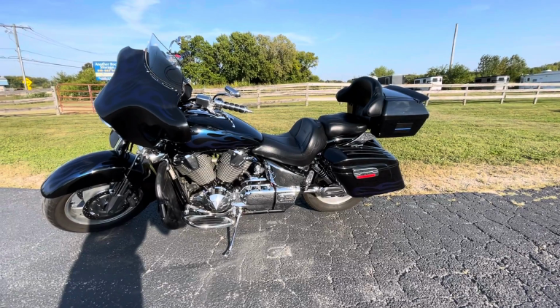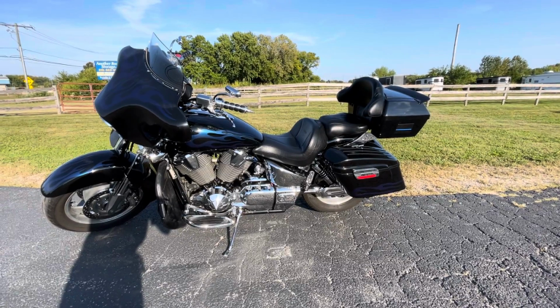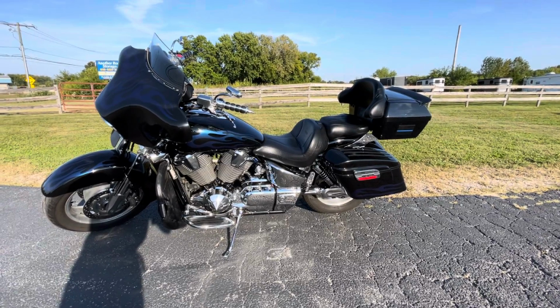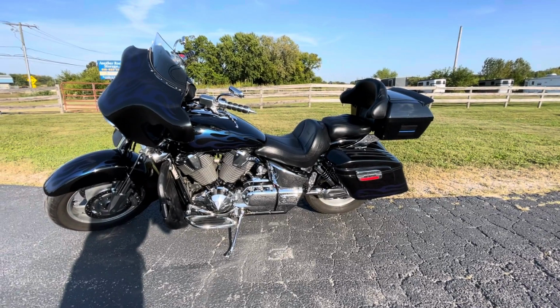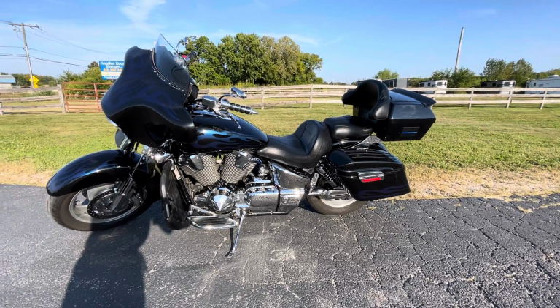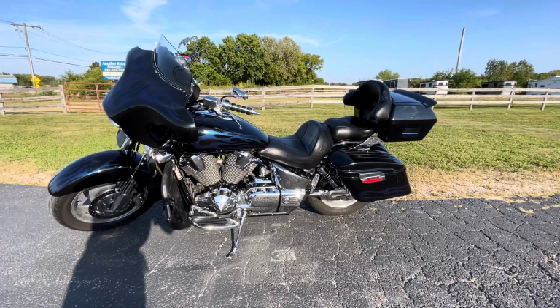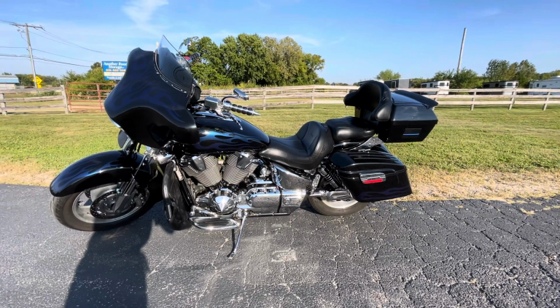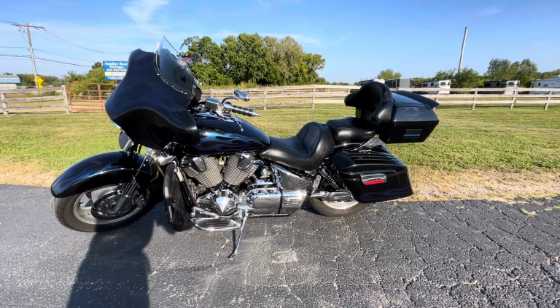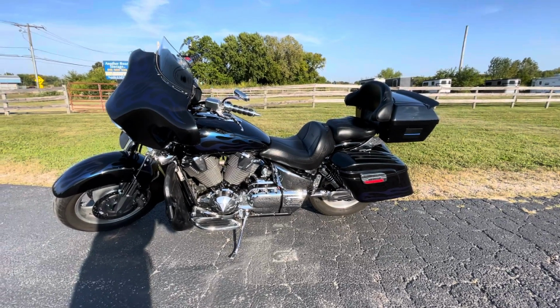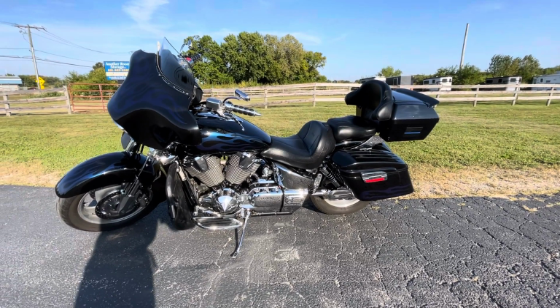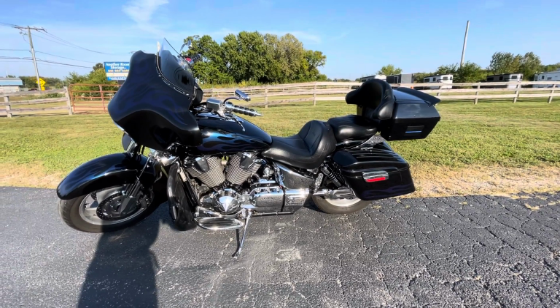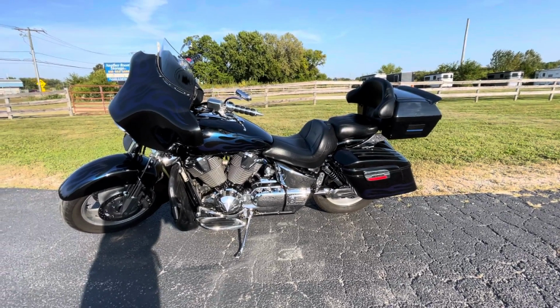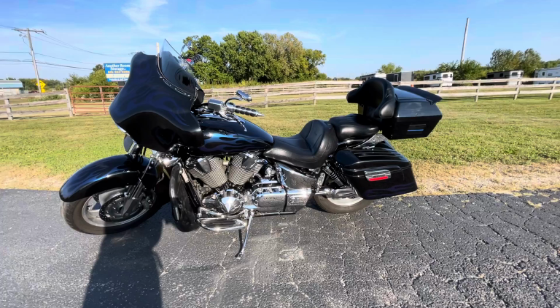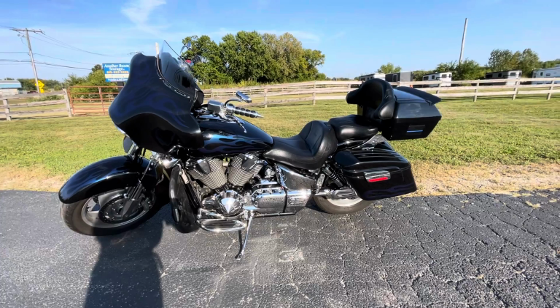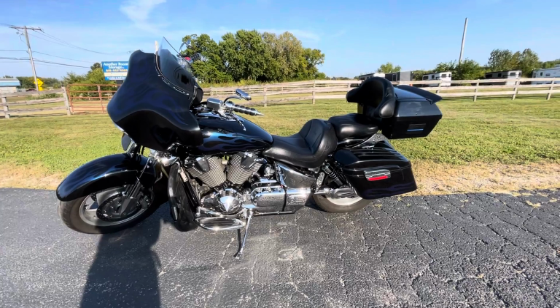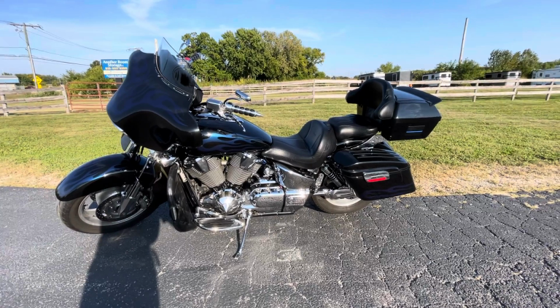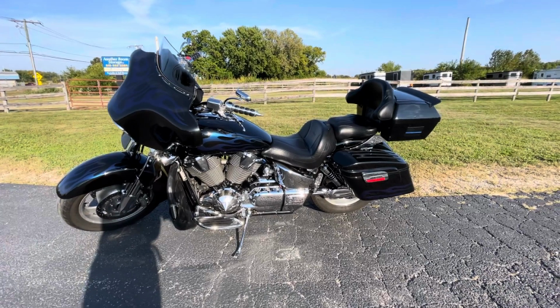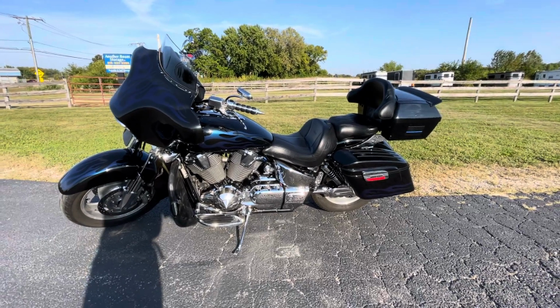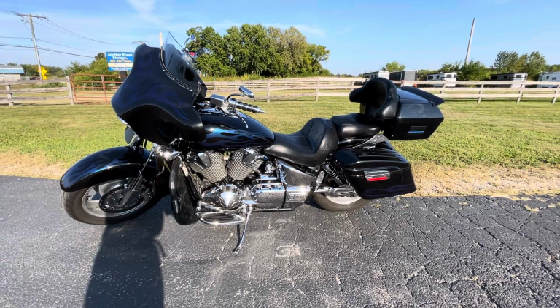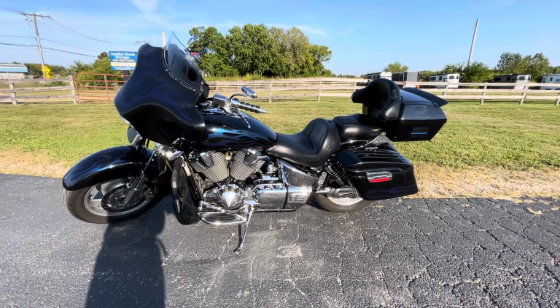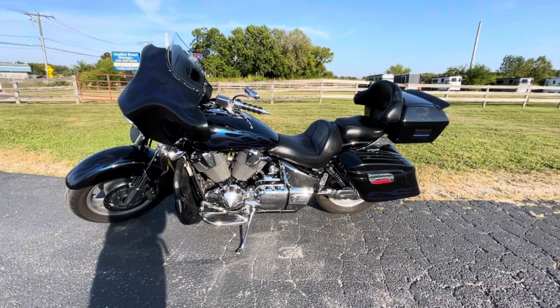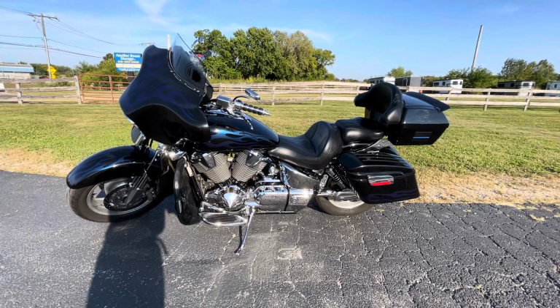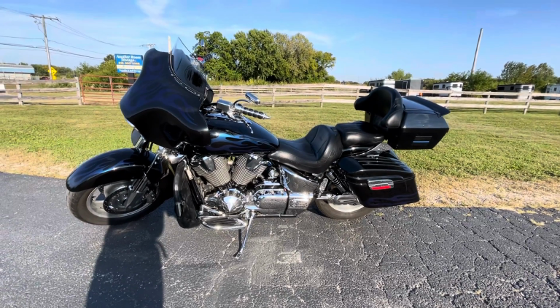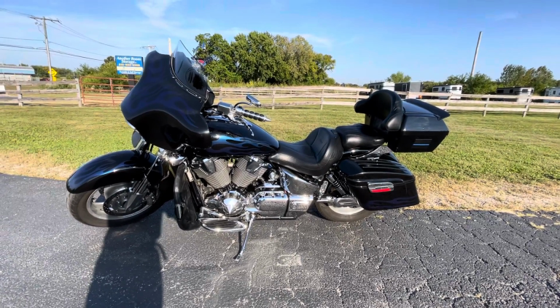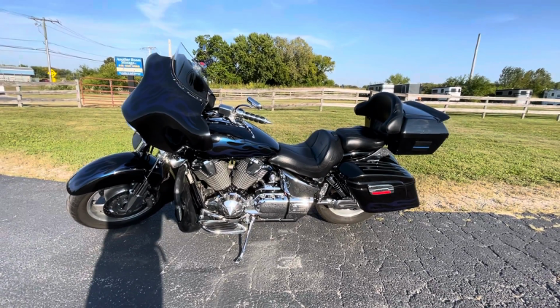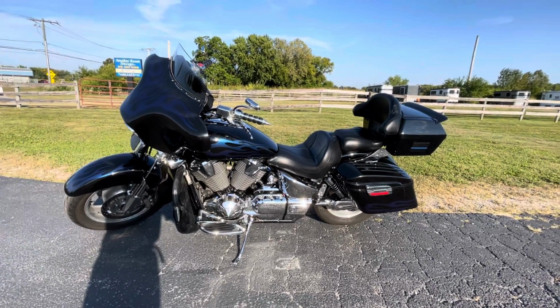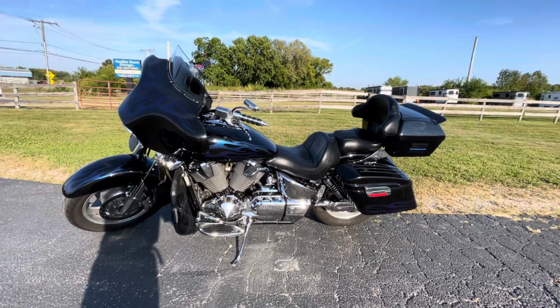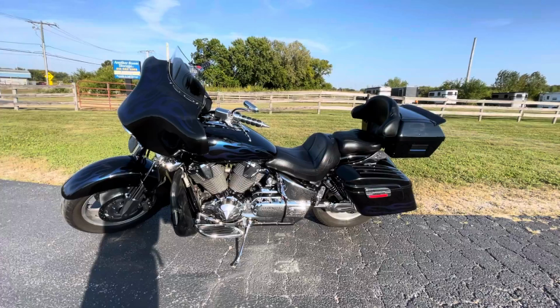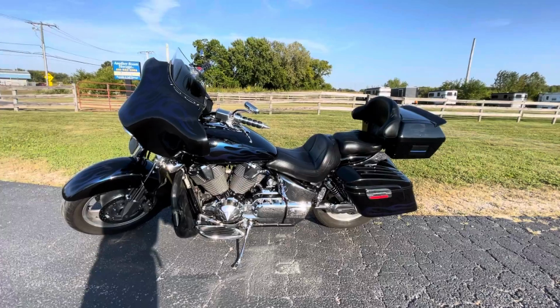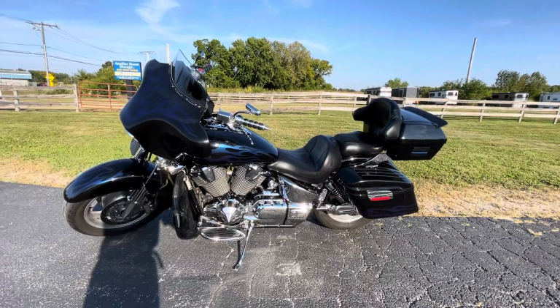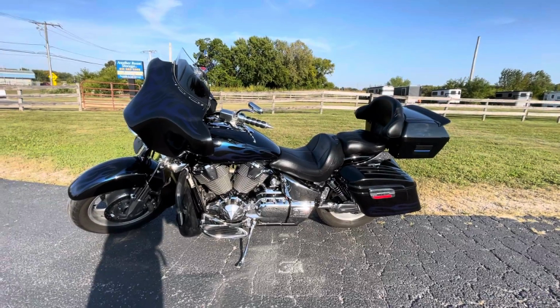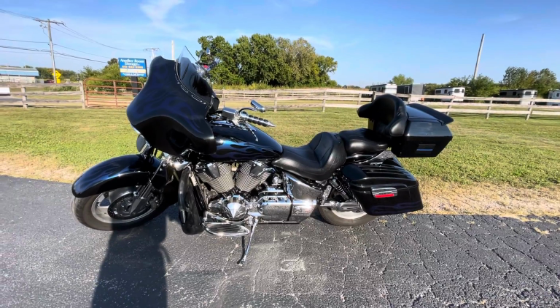Hello, this is Eric here at Randy's Cycle, and we are taking a look at this absolutely gorgeous 2006 Honda VTX 1800.